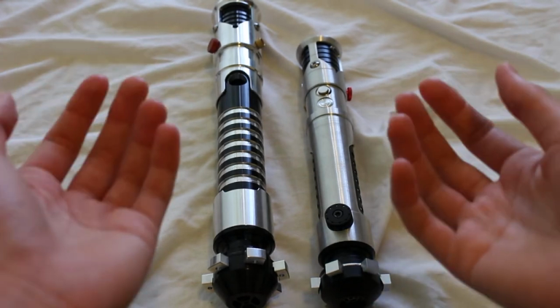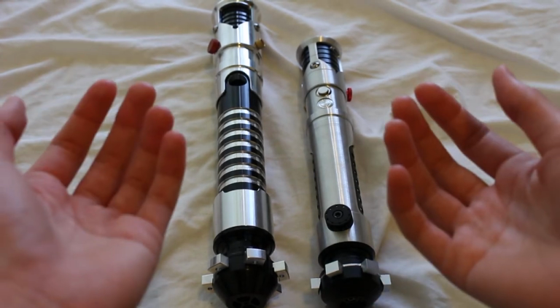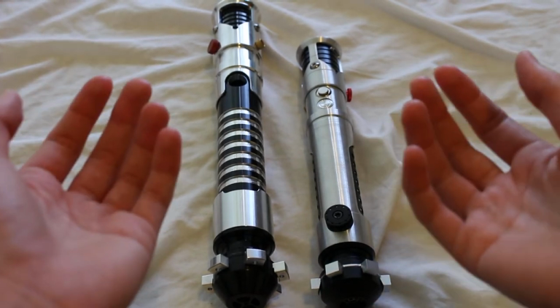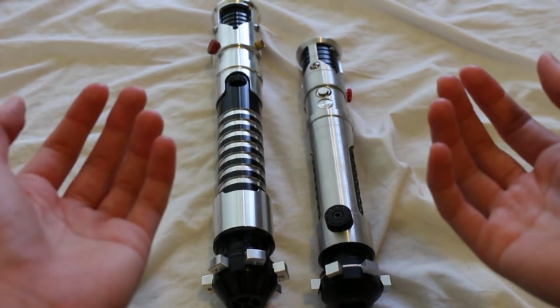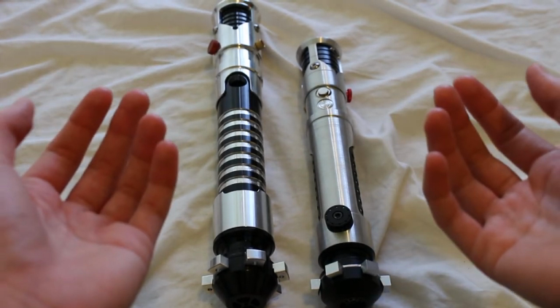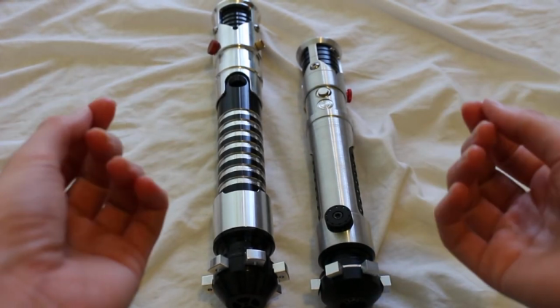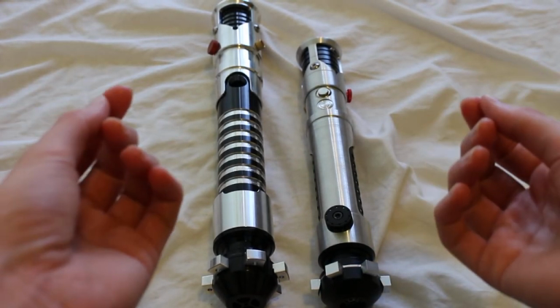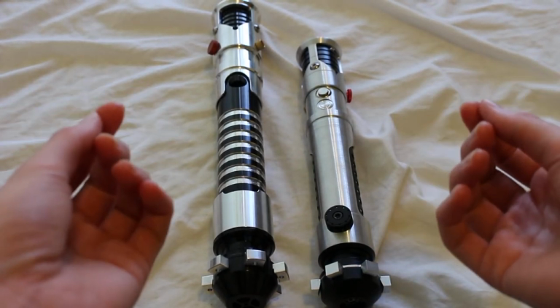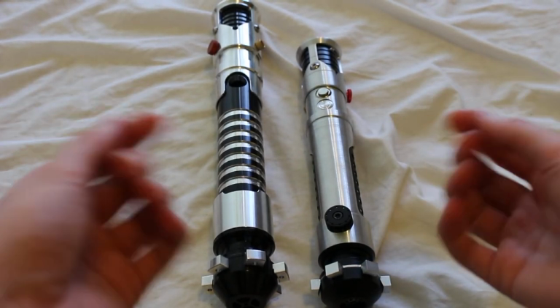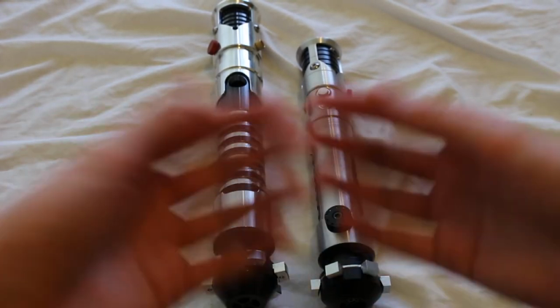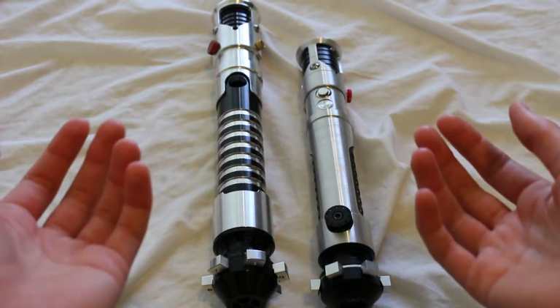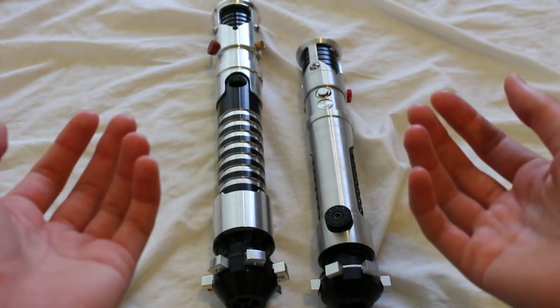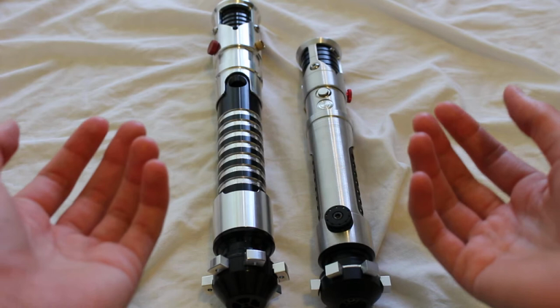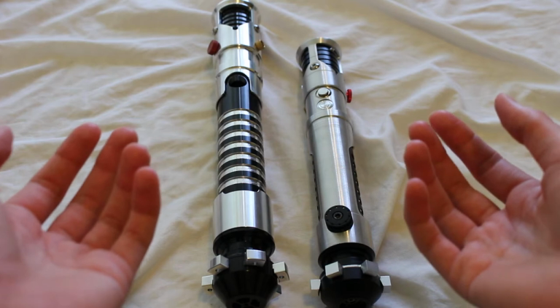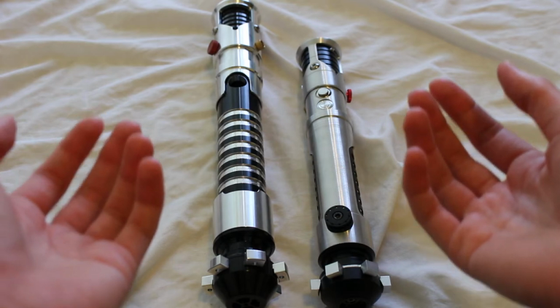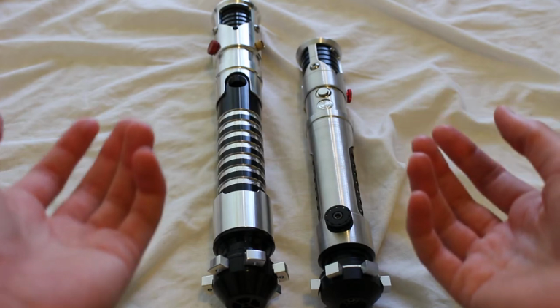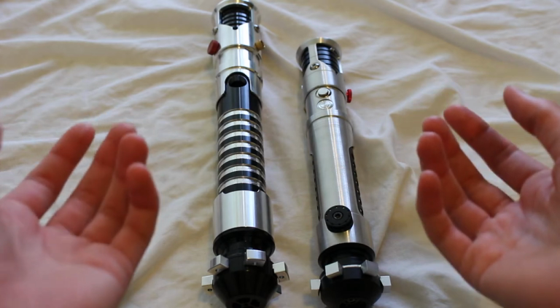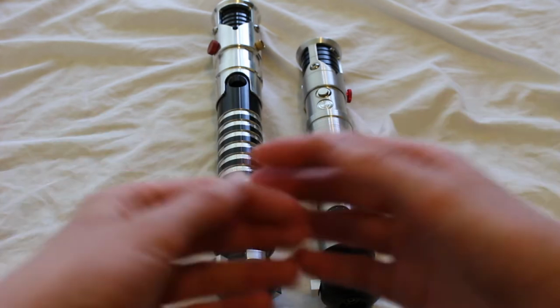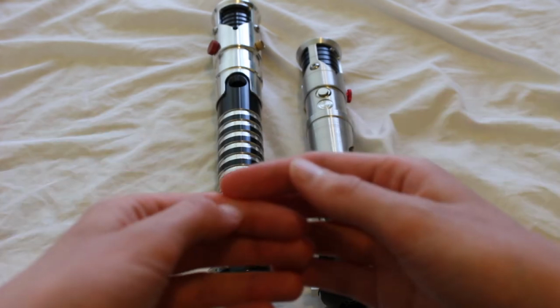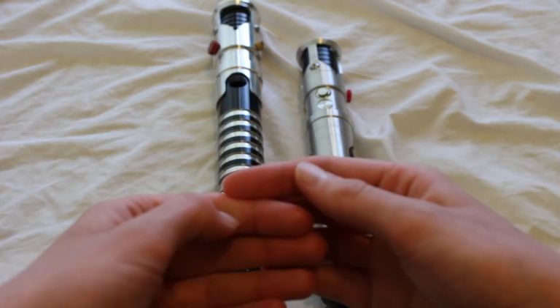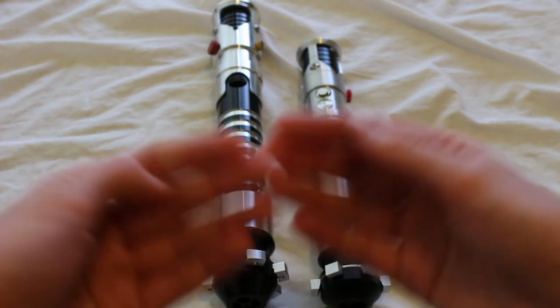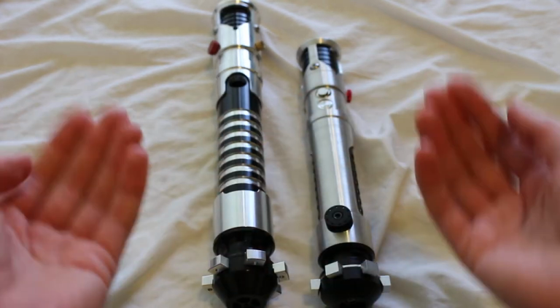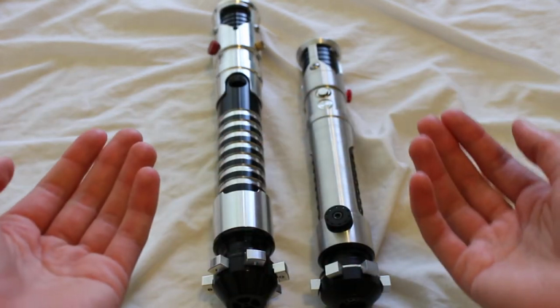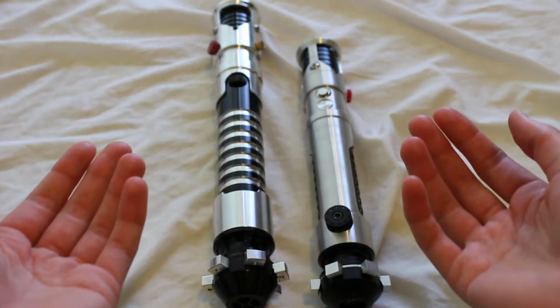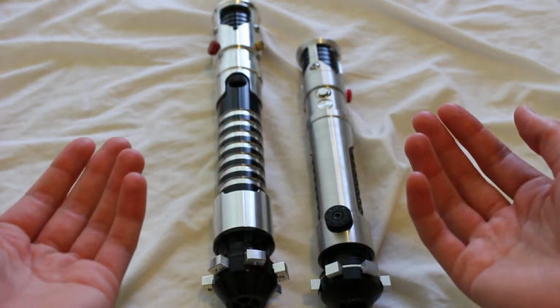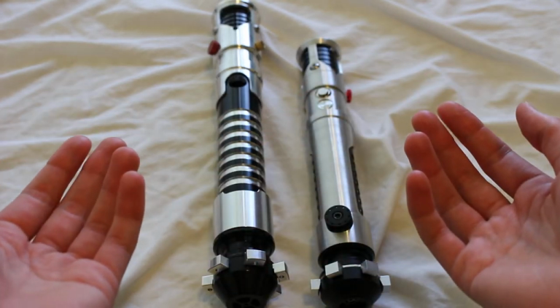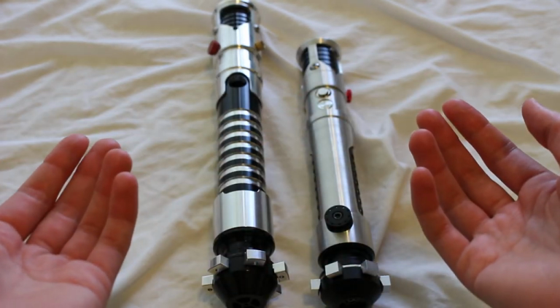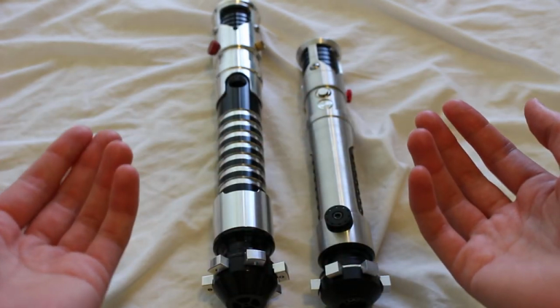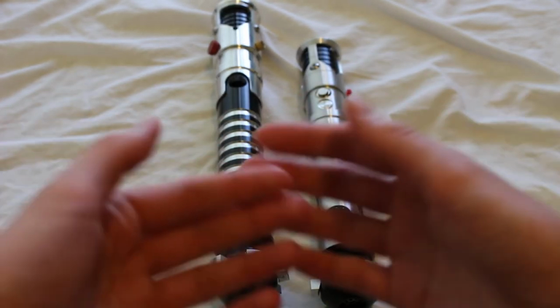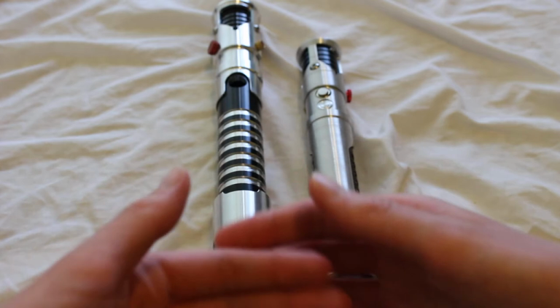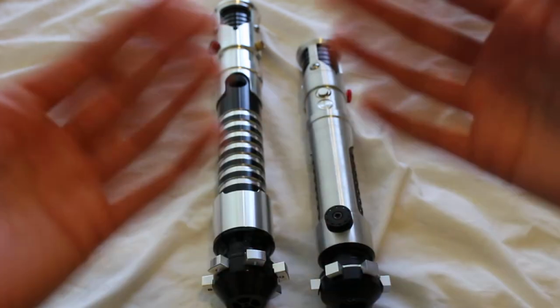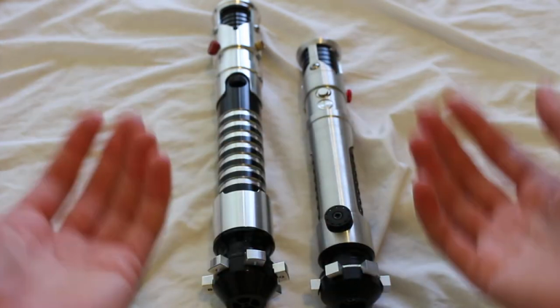A dummy switch is a non-functioning lightsaber switch, or sometimes just a piece of metal, that's added to a lightsaber hilt in order to complete the look of the hilt.